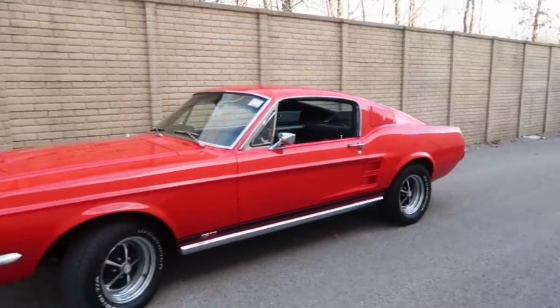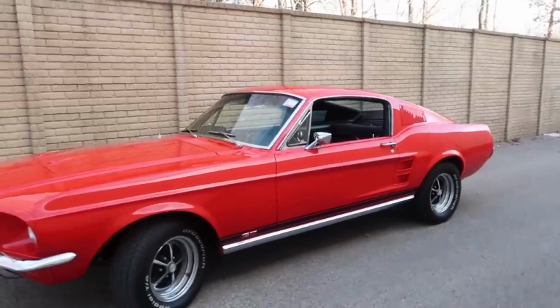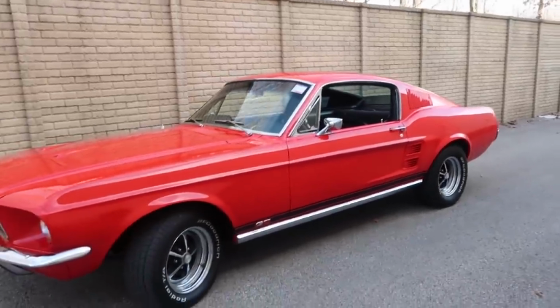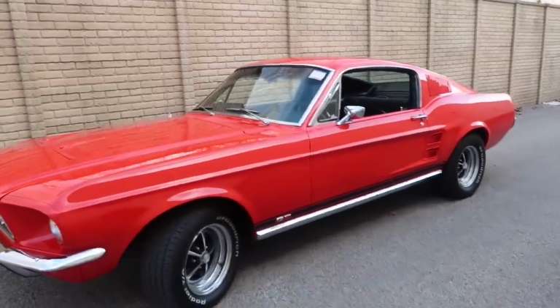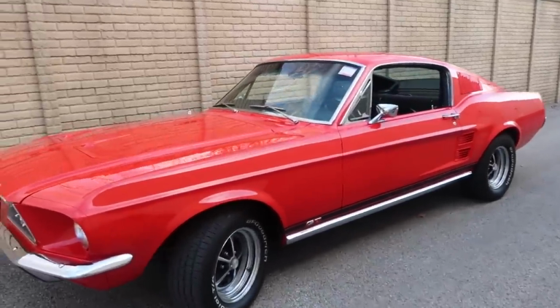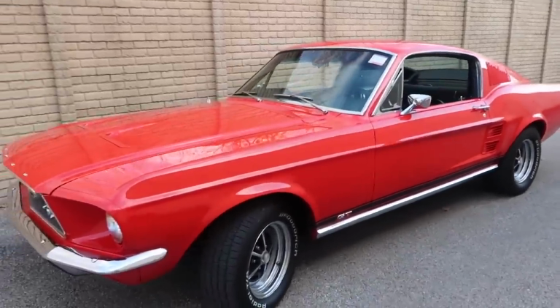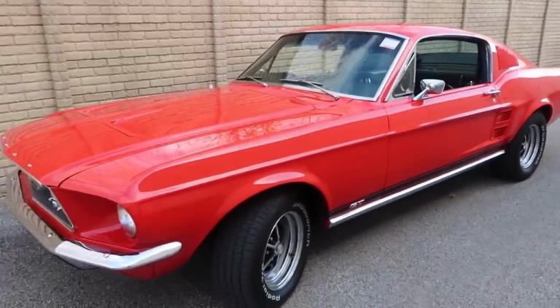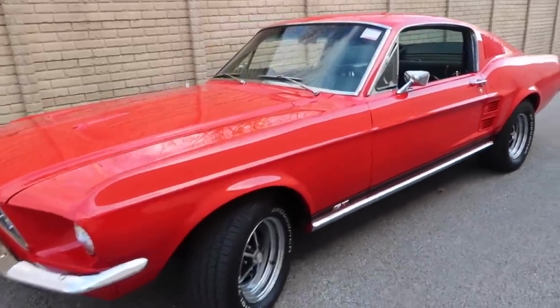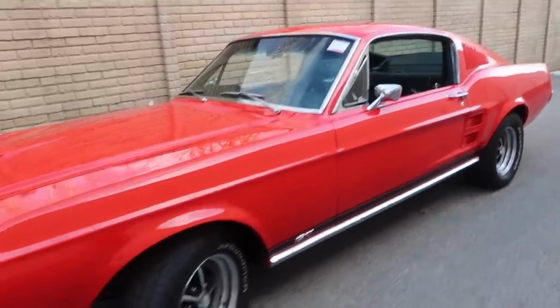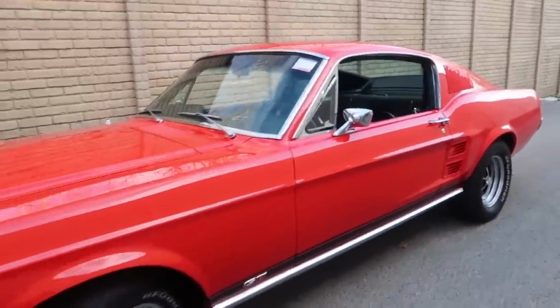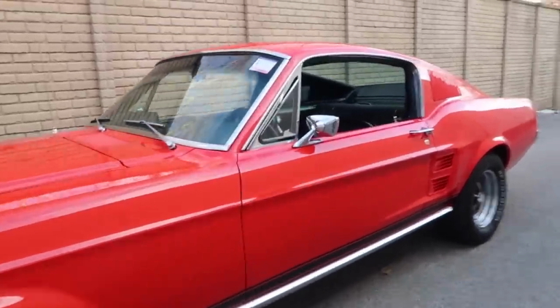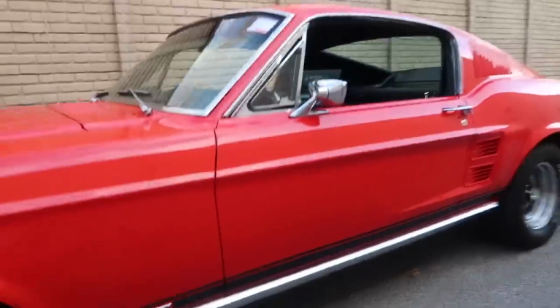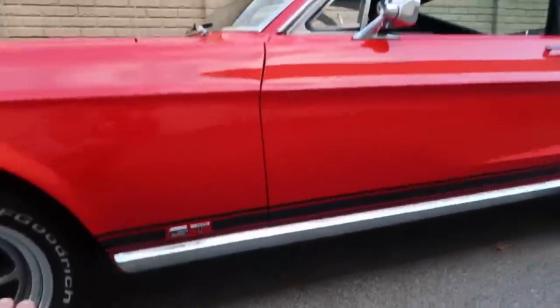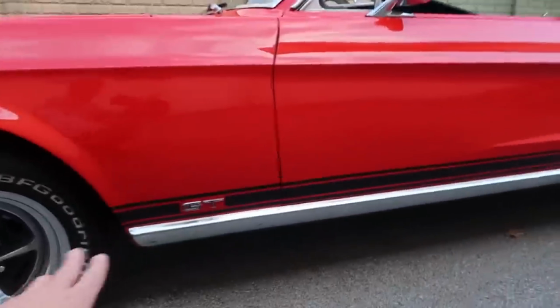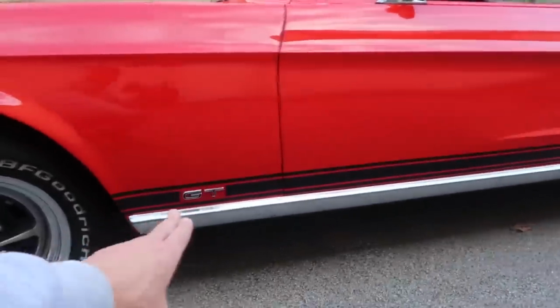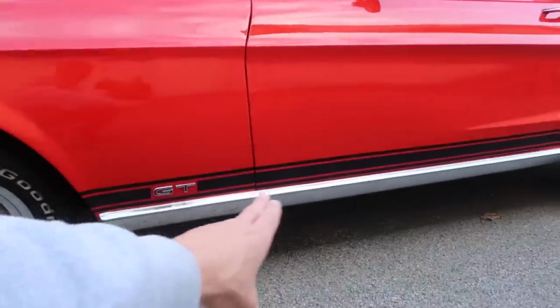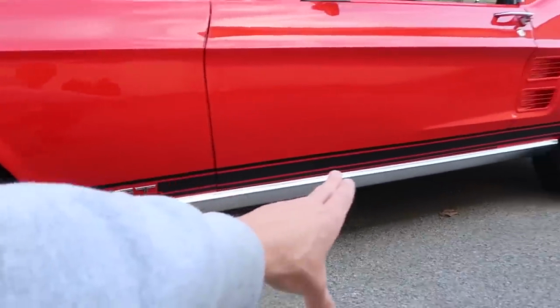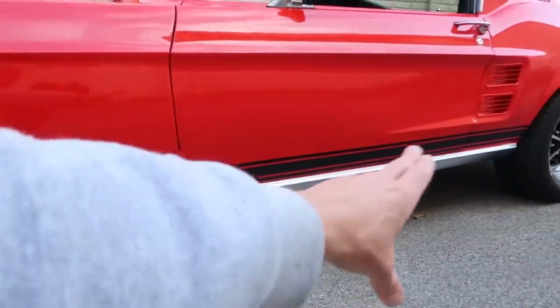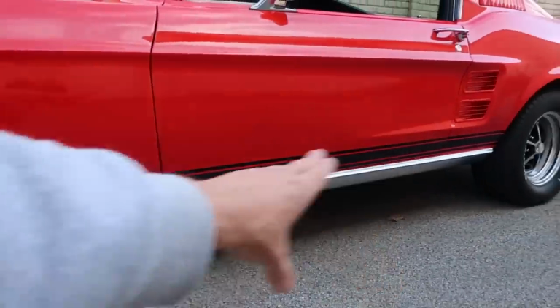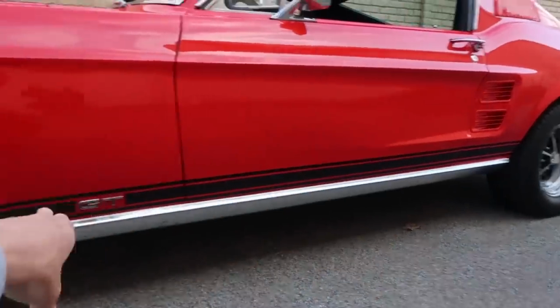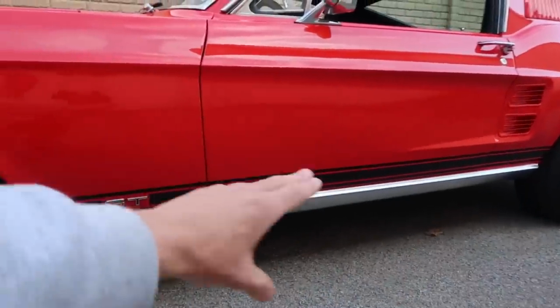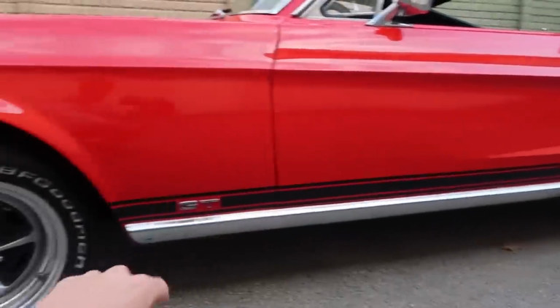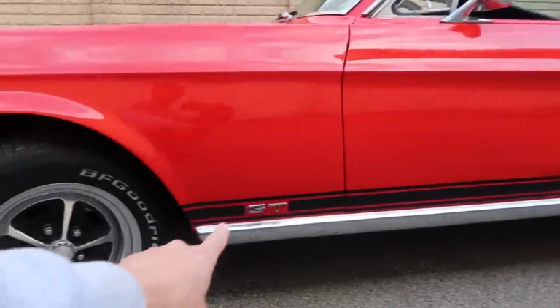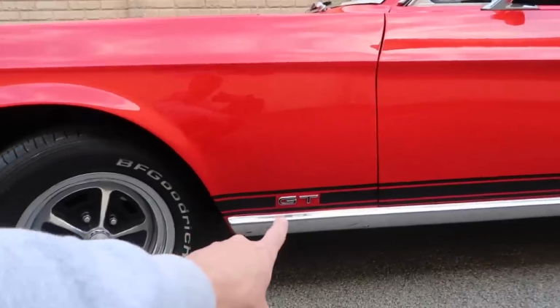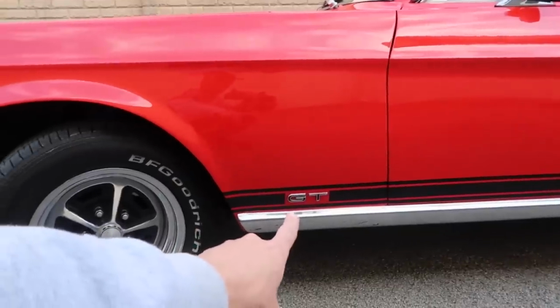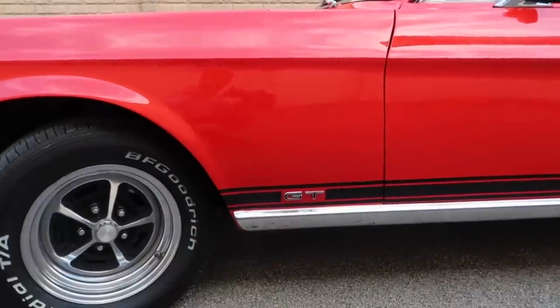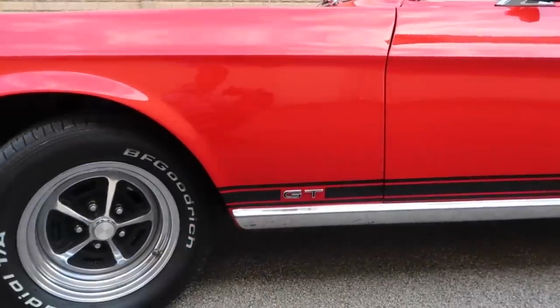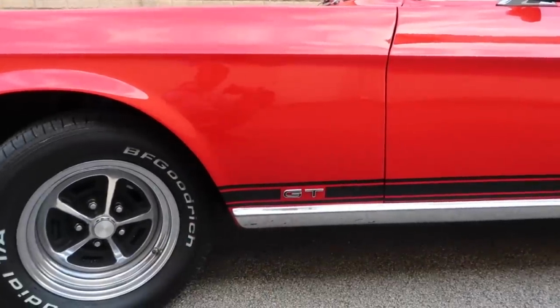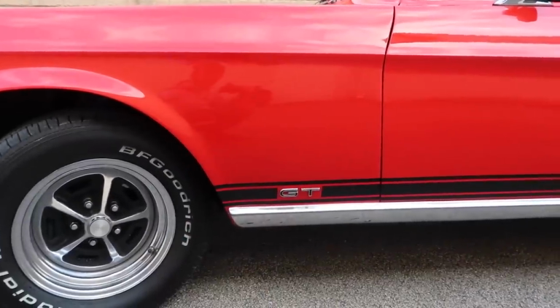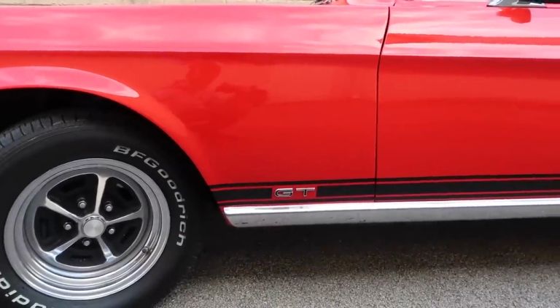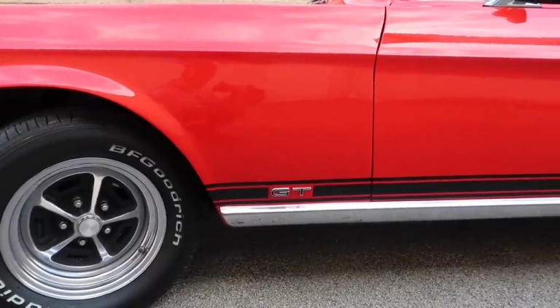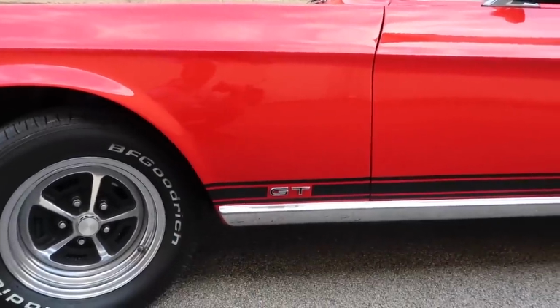Also, this is a true GT car. In '67 you had the iconic GT stripe right here along the rocker panel, and then you had the GT emblems on the fenders right there.